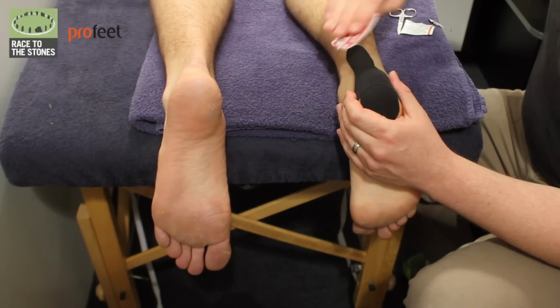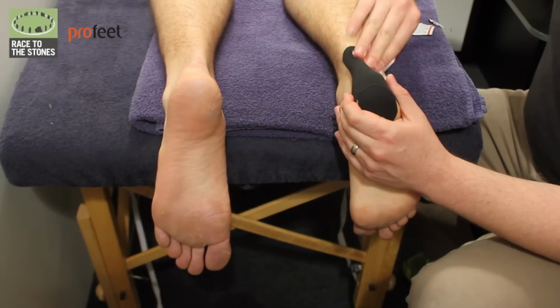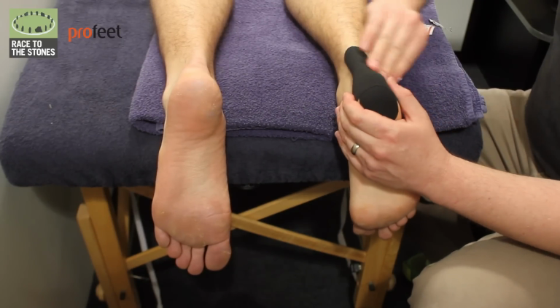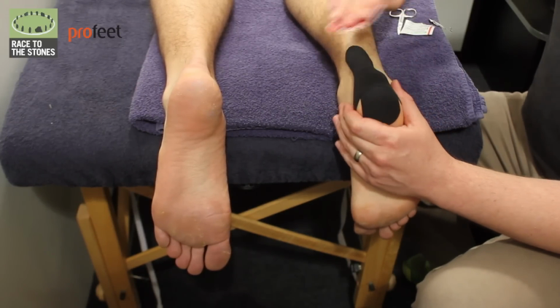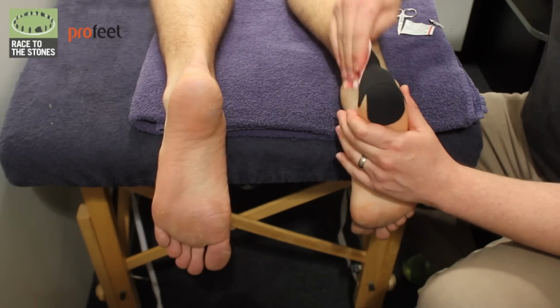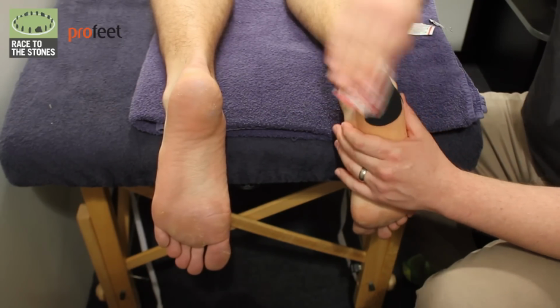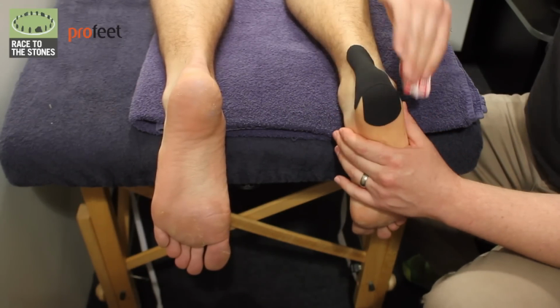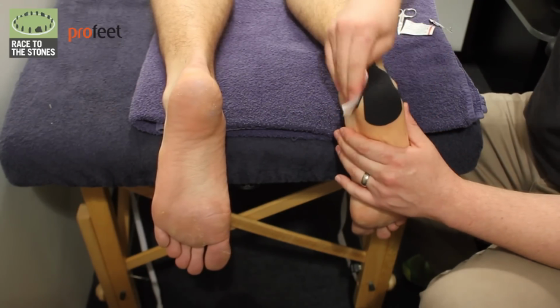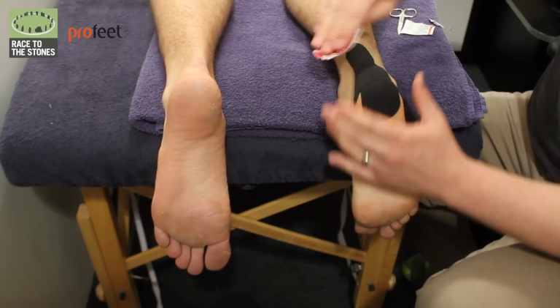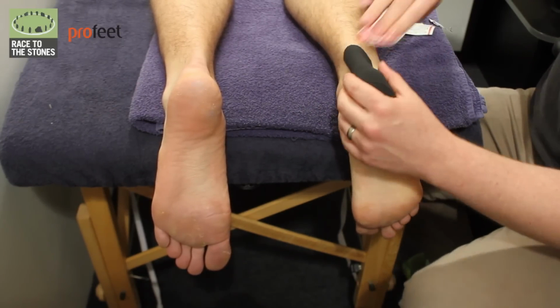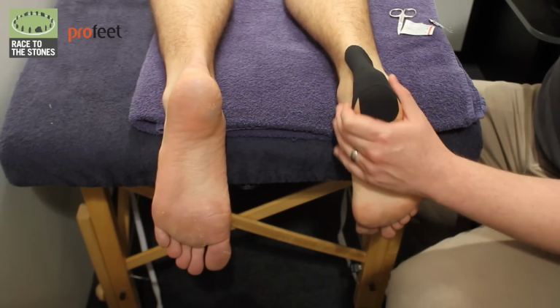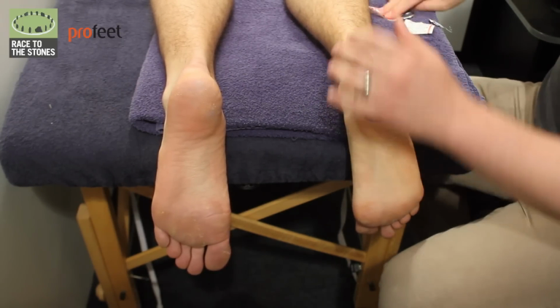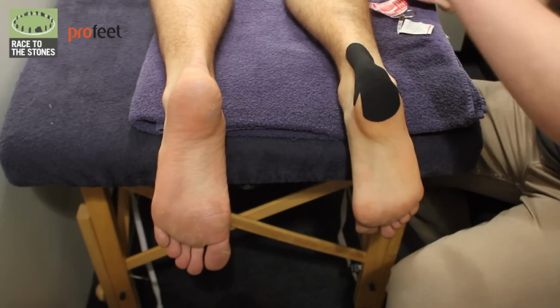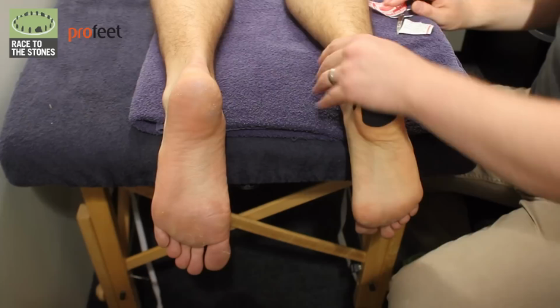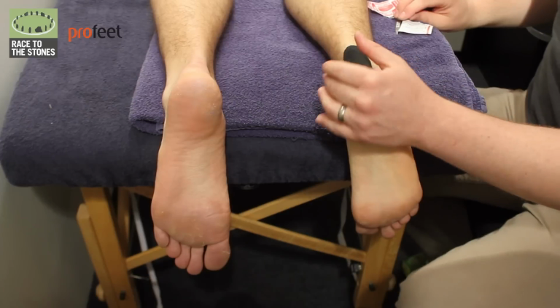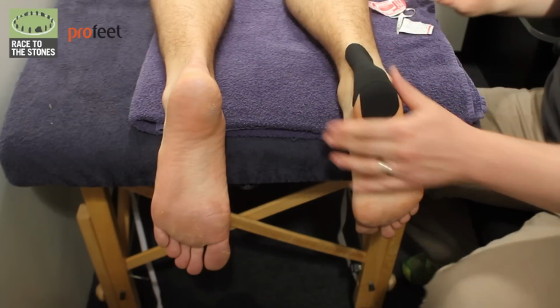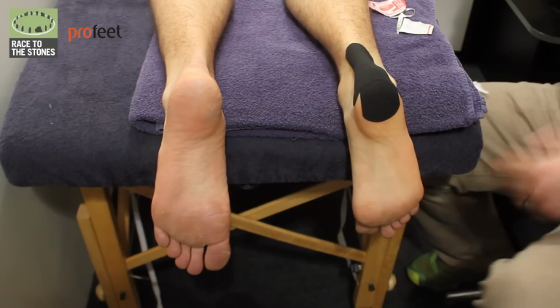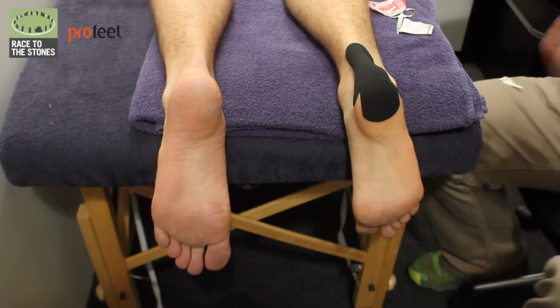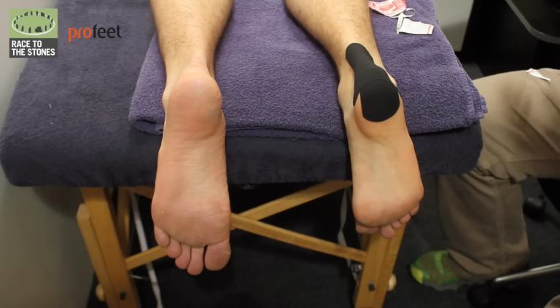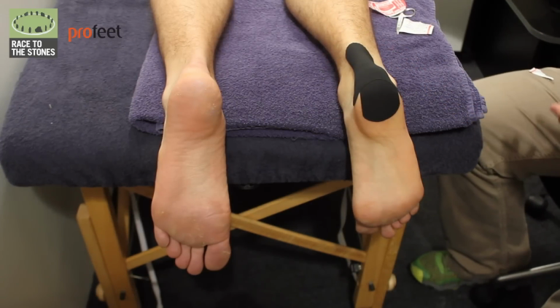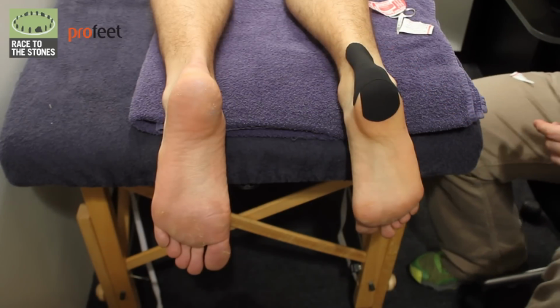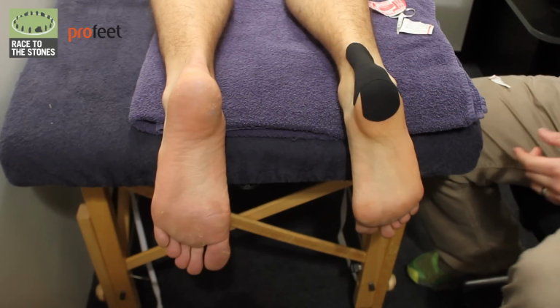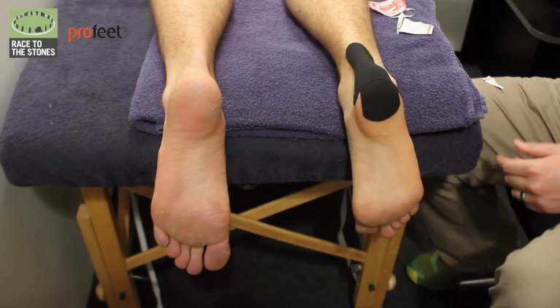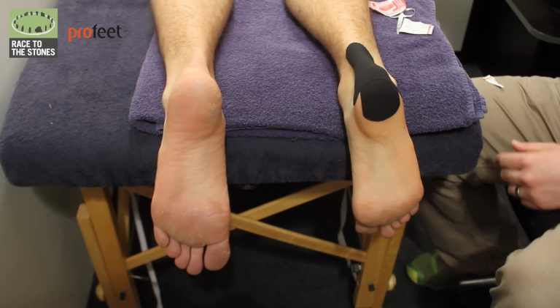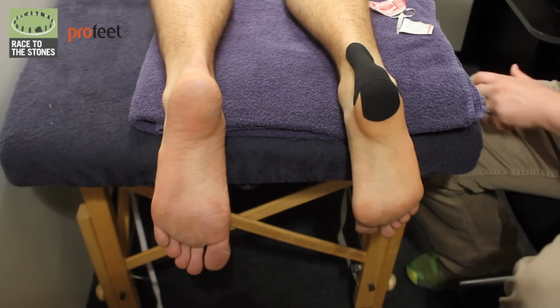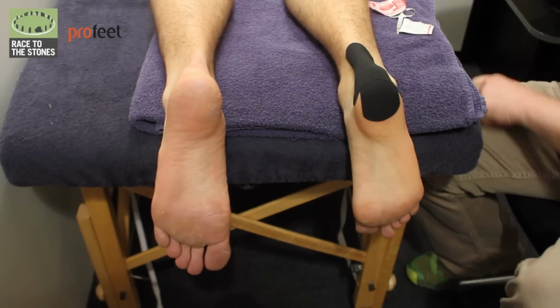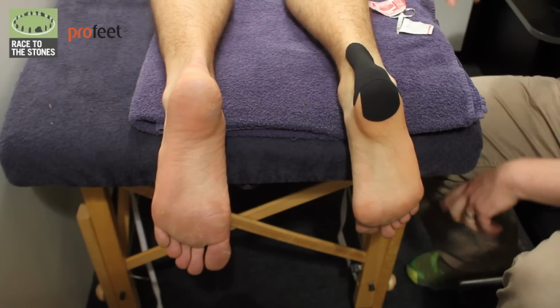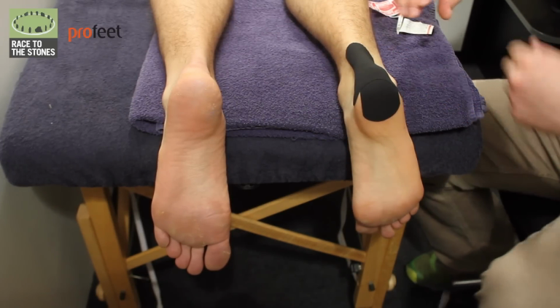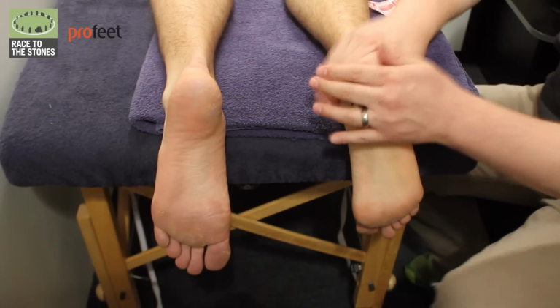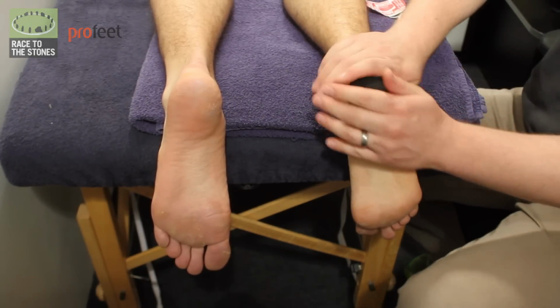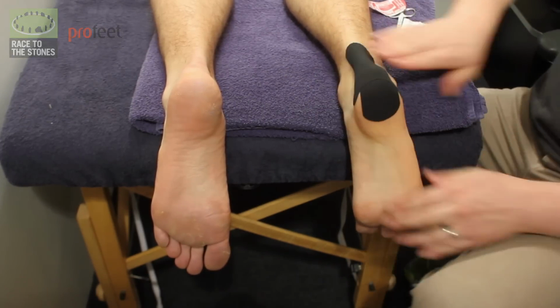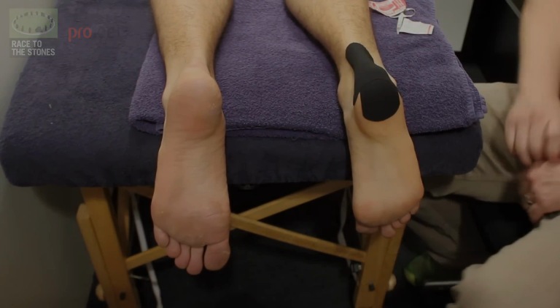If your foot's particularly sweaty before you put the tape on, you can always put an adhesive spray like an upside spray on there first to help the tape stick.